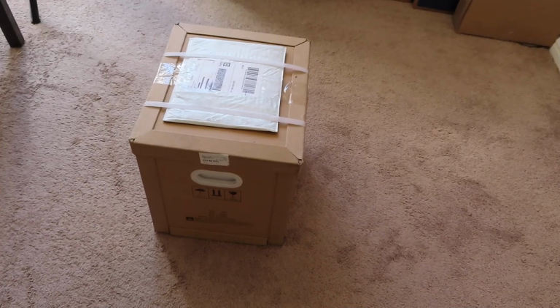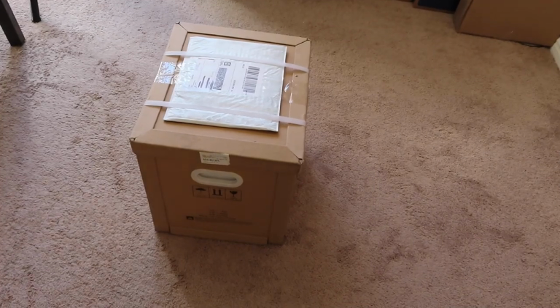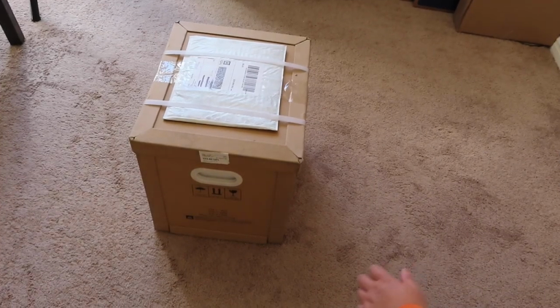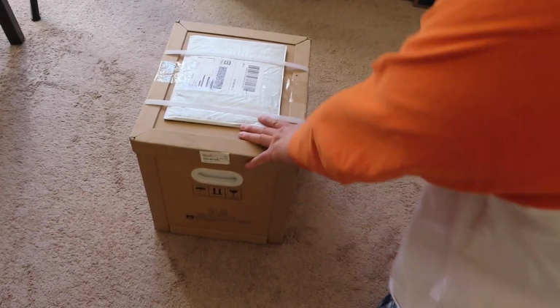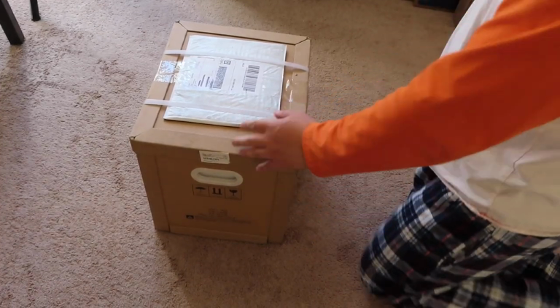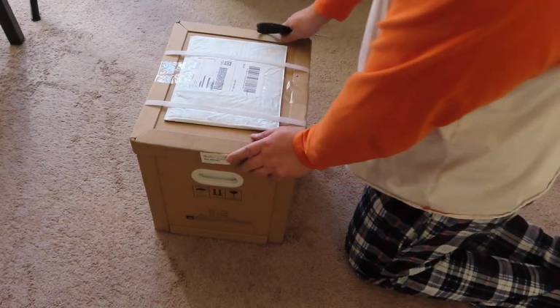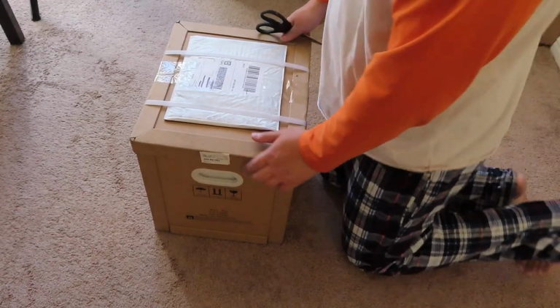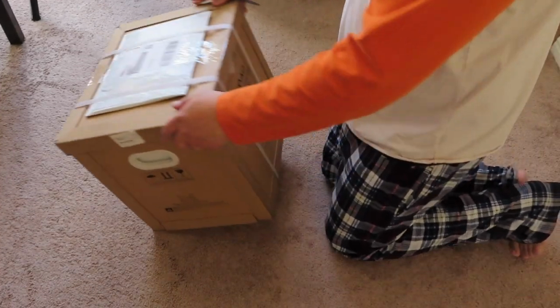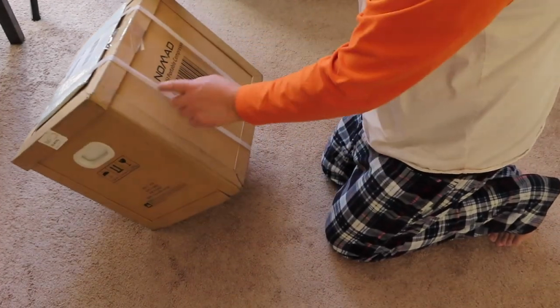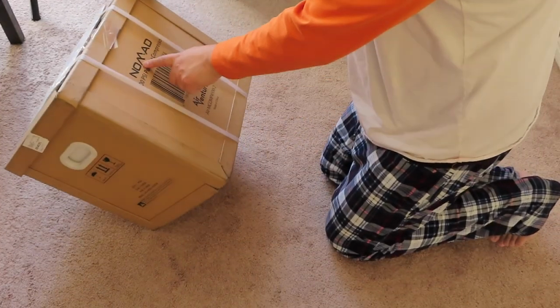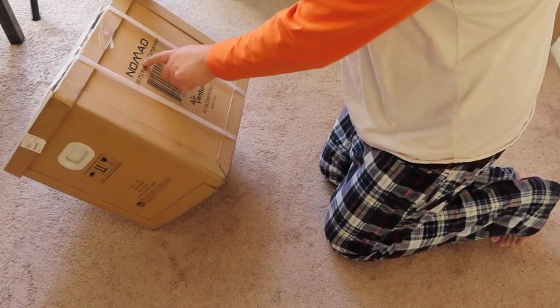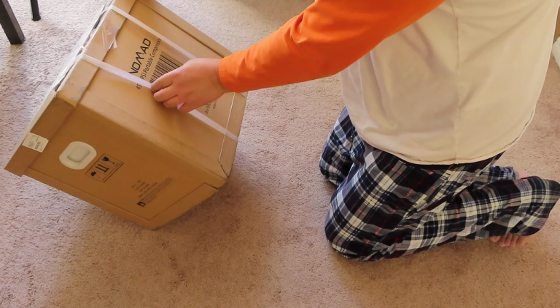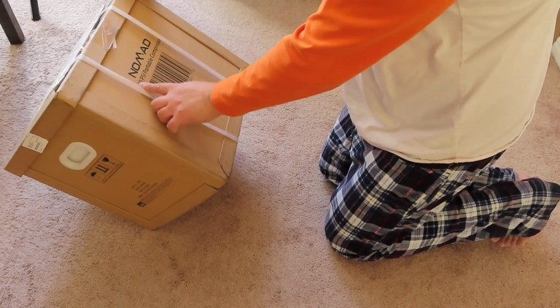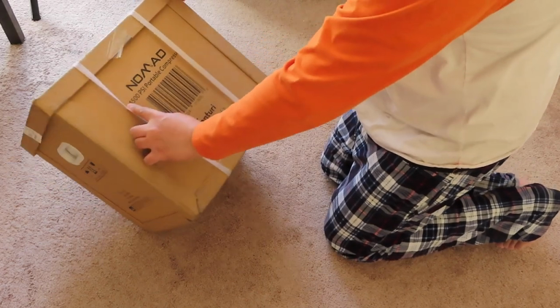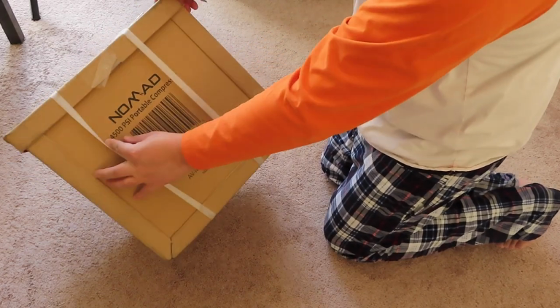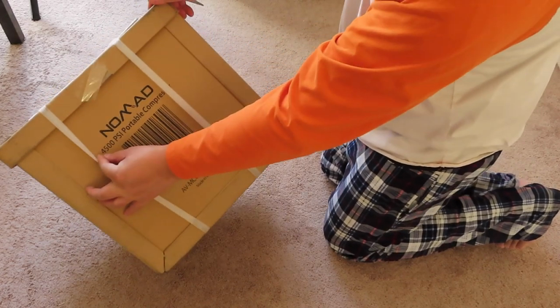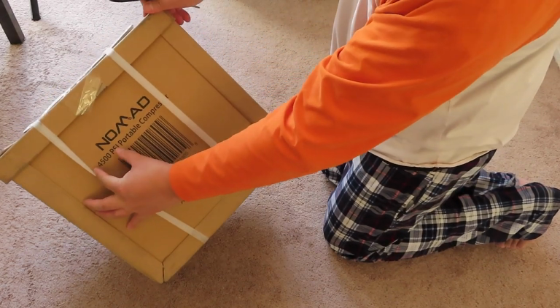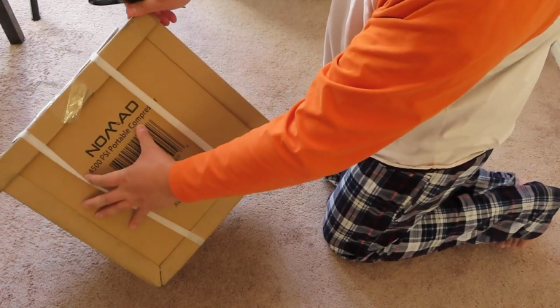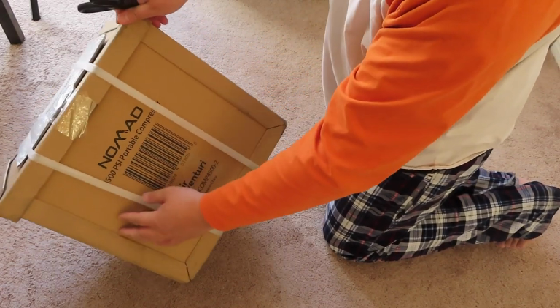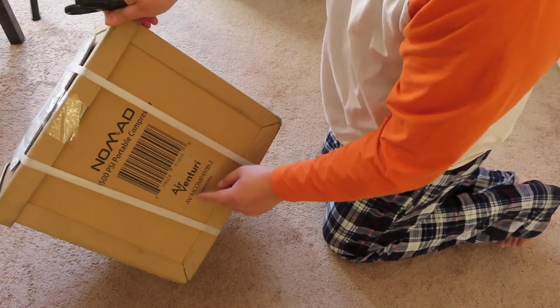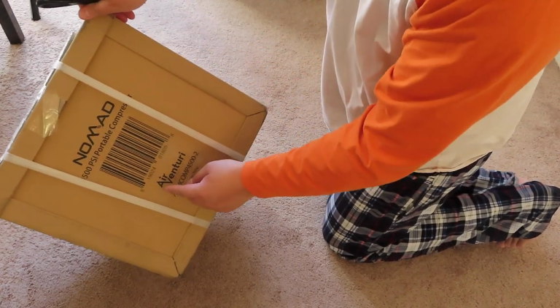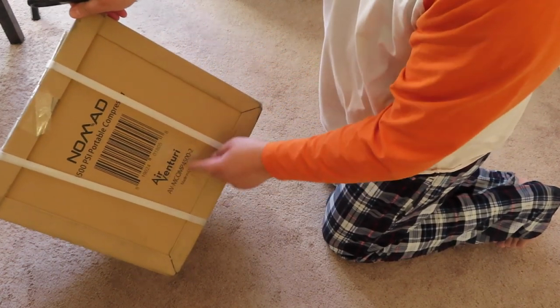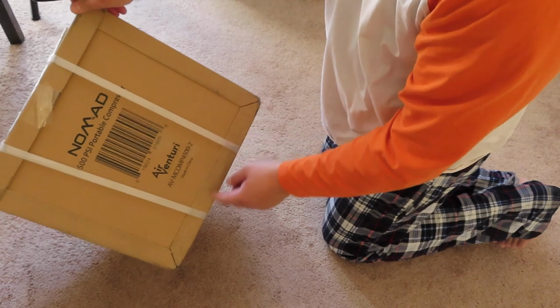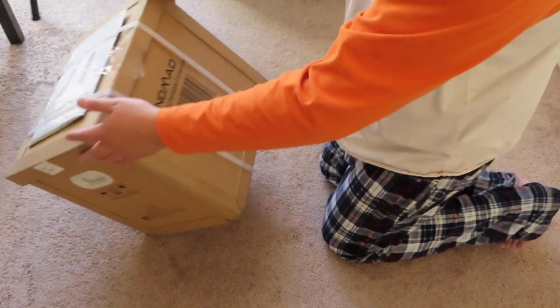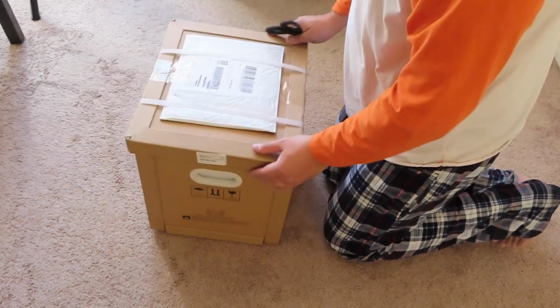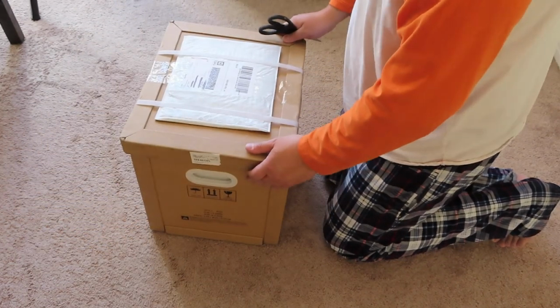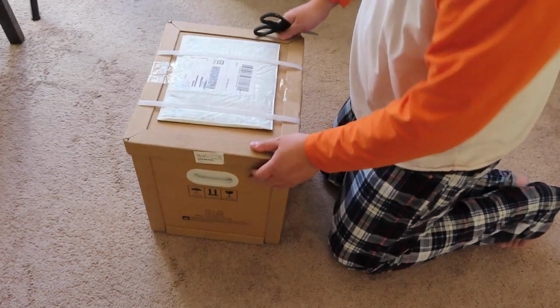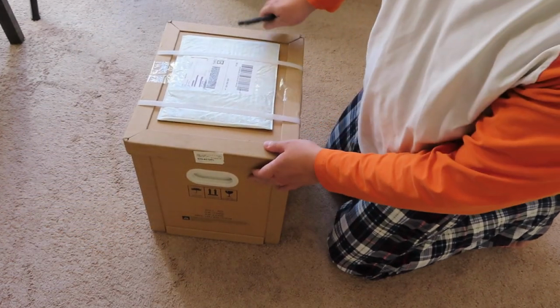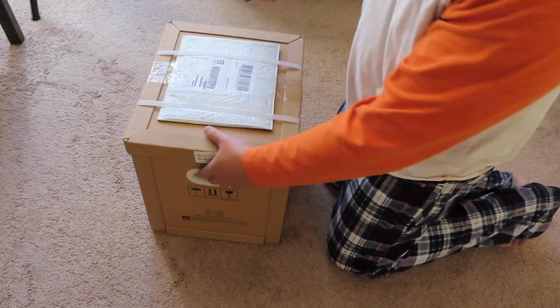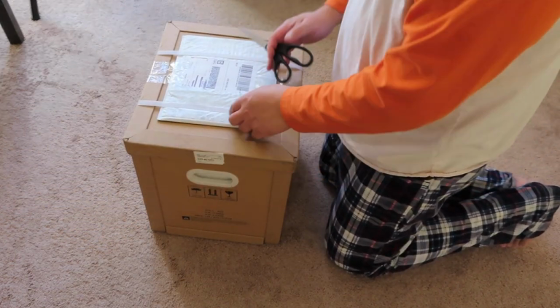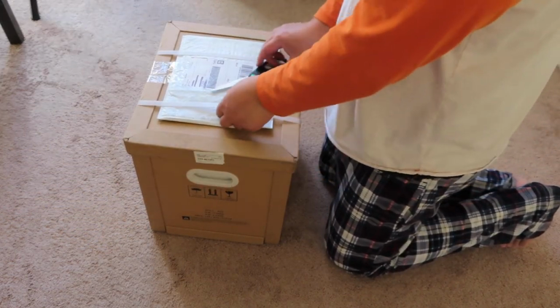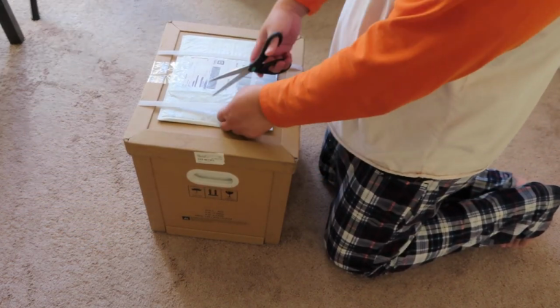This is the AirVenture Nomad 4500 PSI portable air compressor. Let's go ahead and open it.